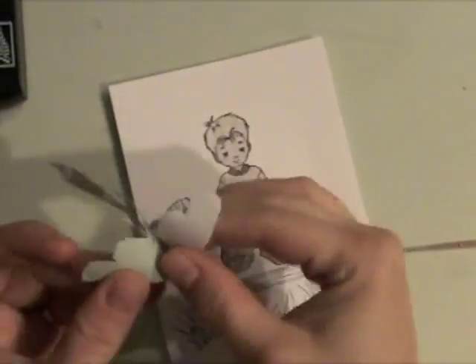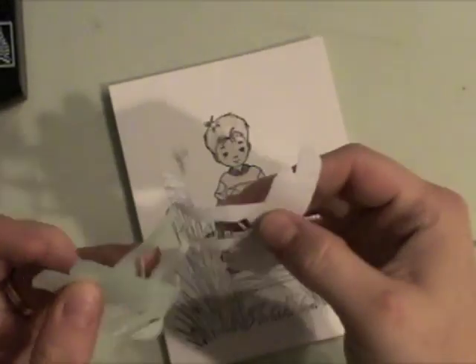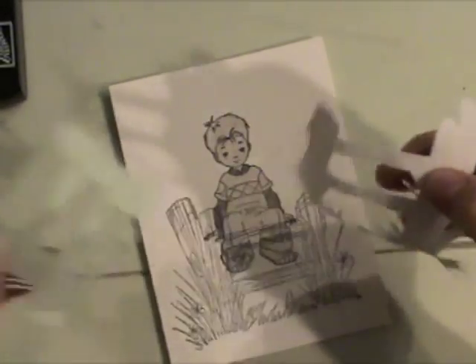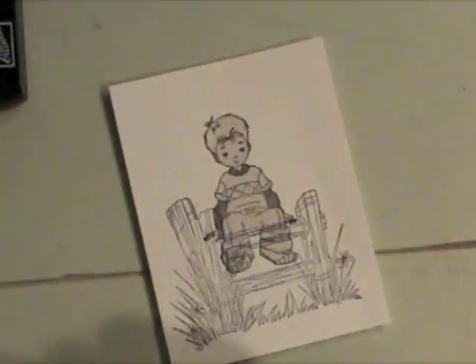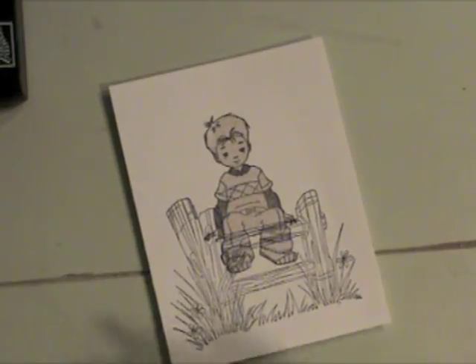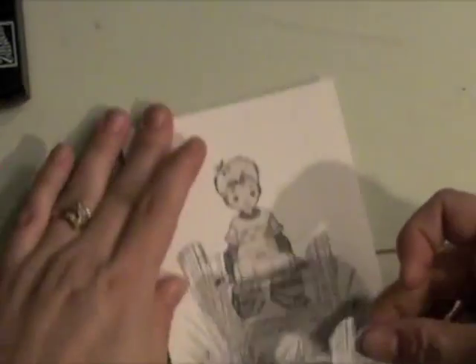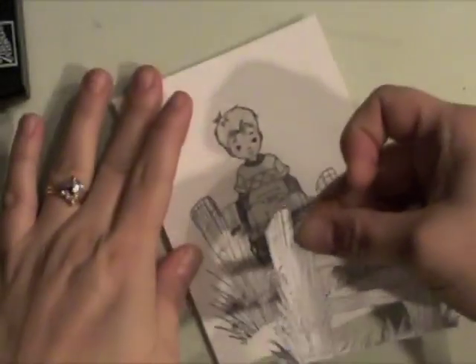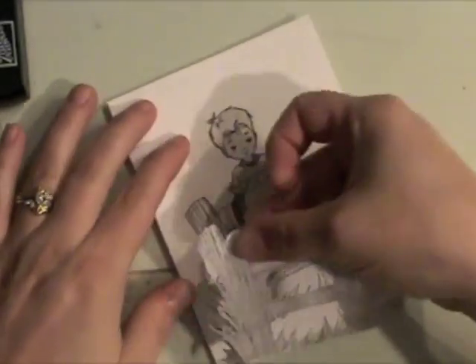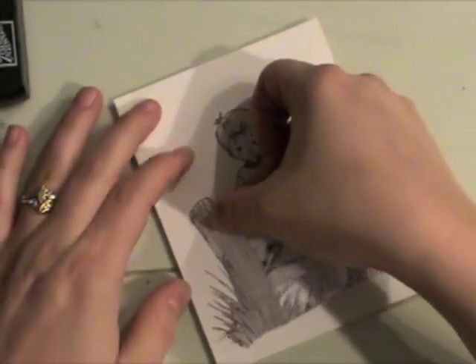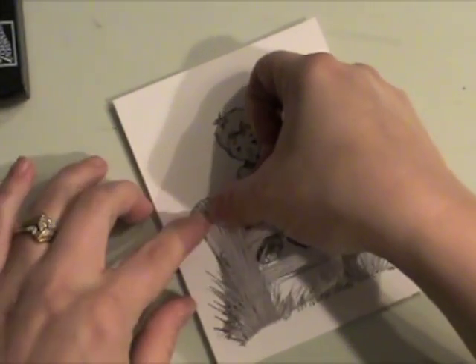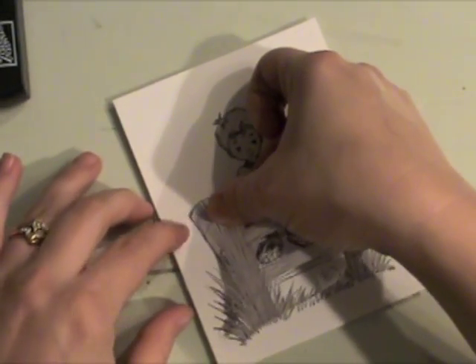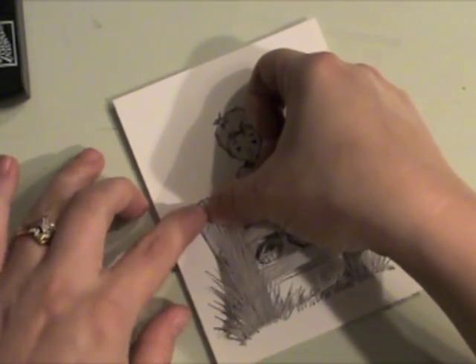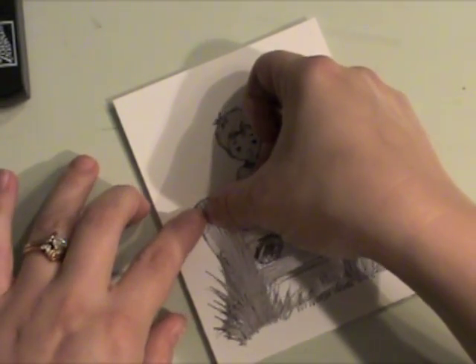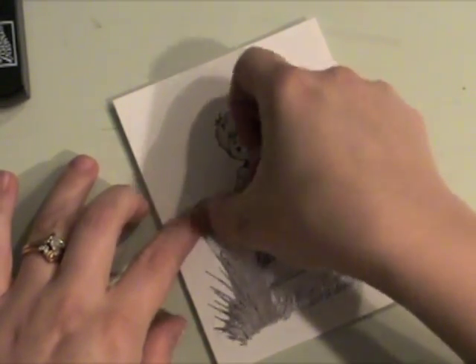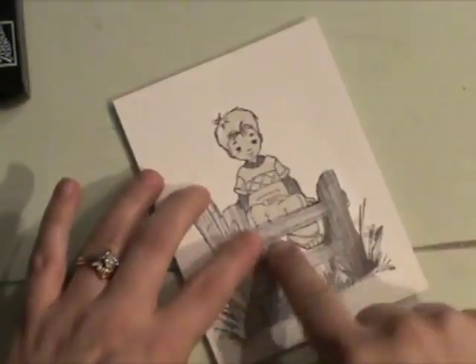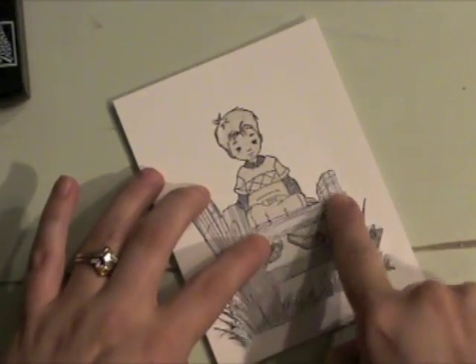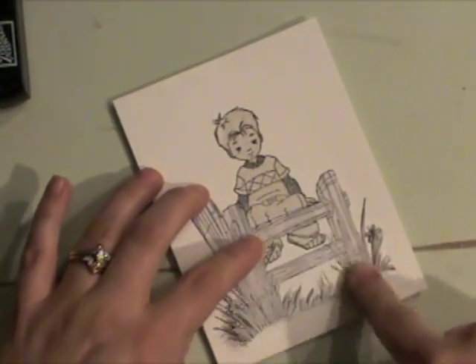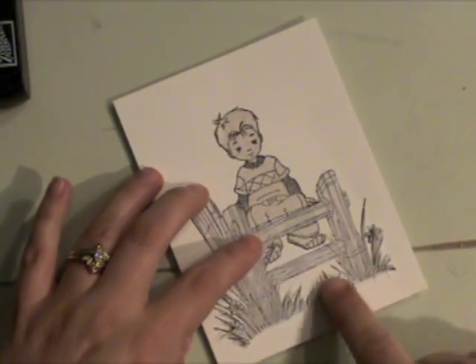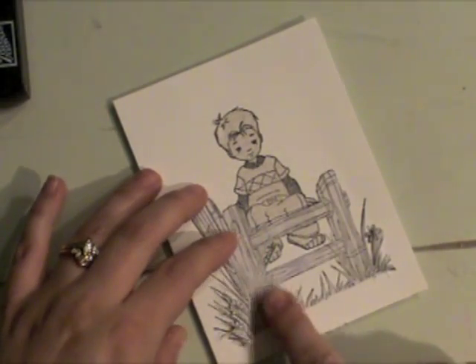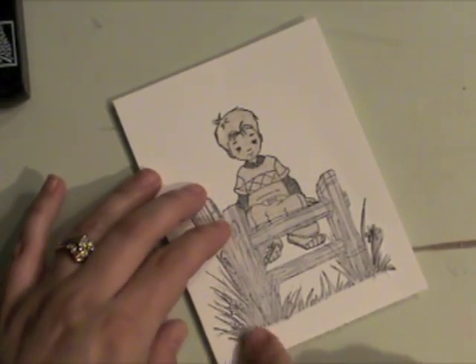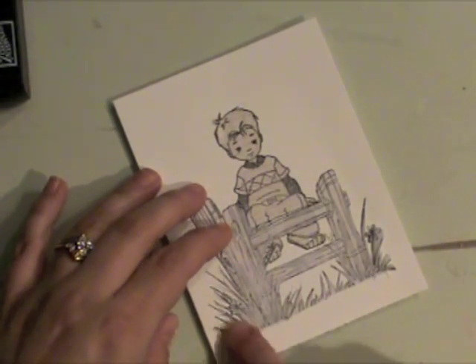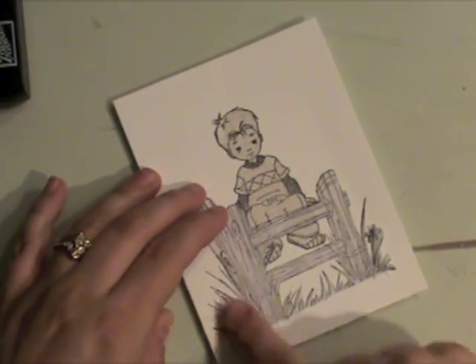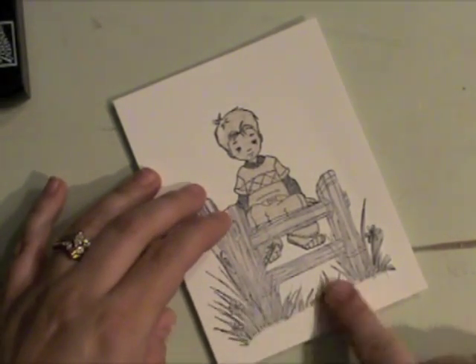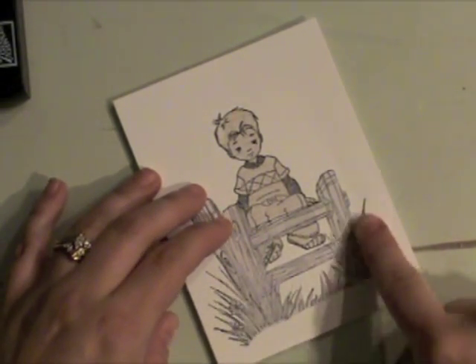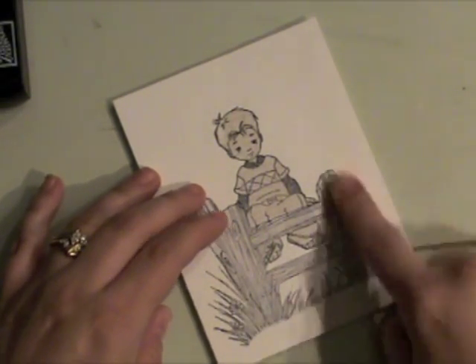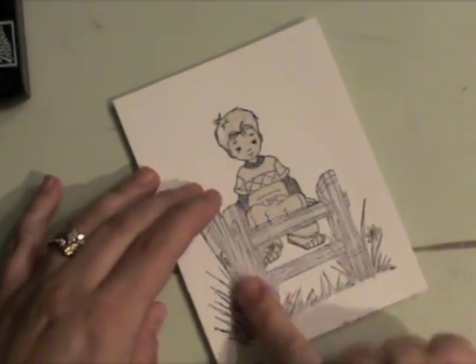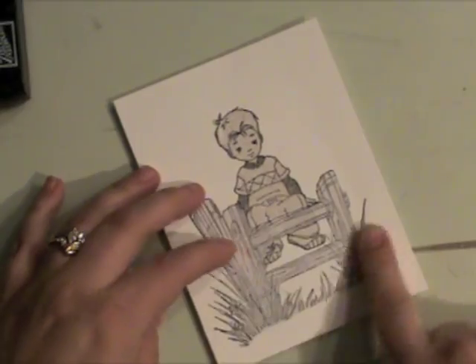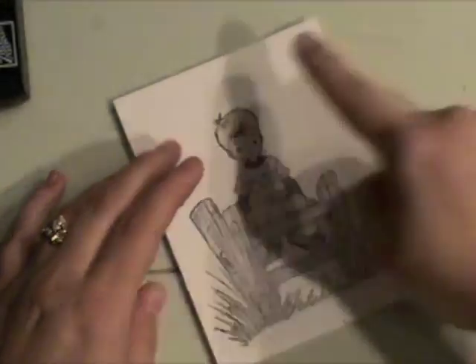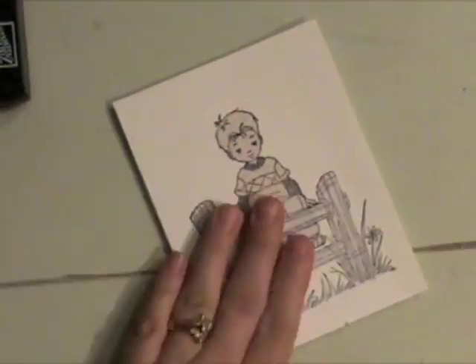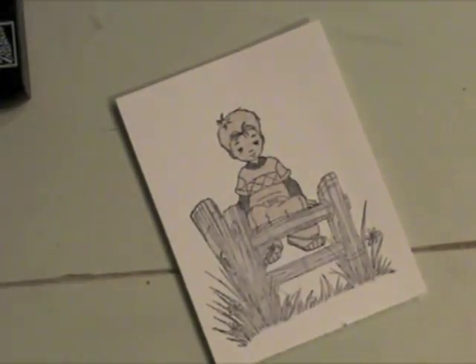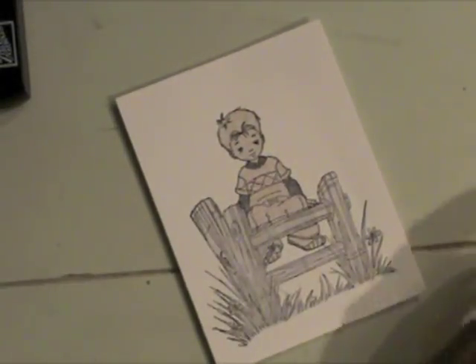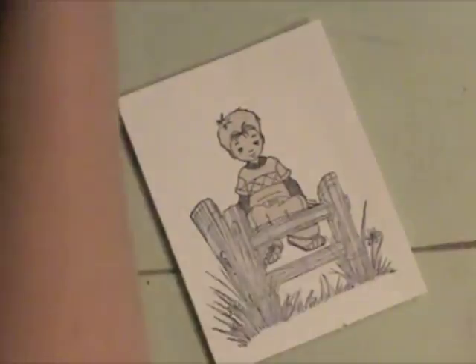So there it is, all cut out. I'm going to peel that off of the backing paper and then layer that over the stamped image on my project, just smoothing out all those little pieces of grass there.